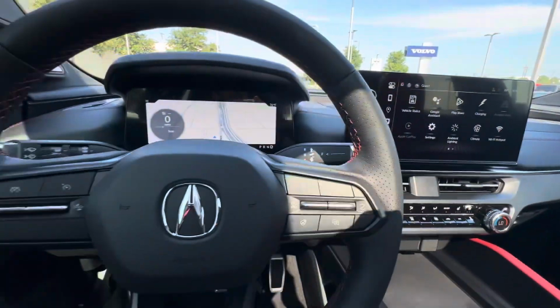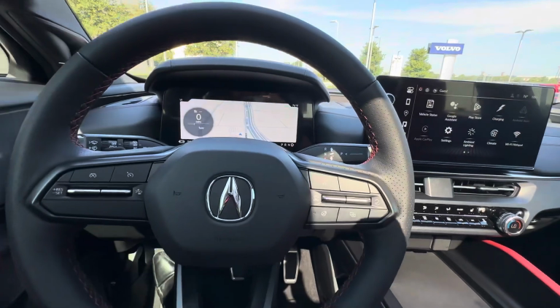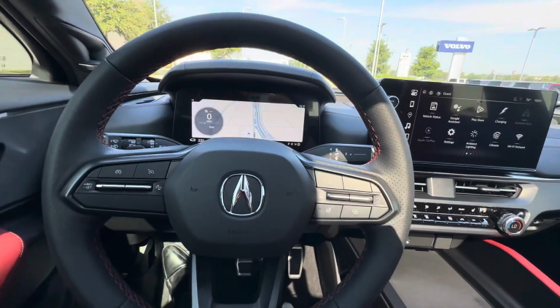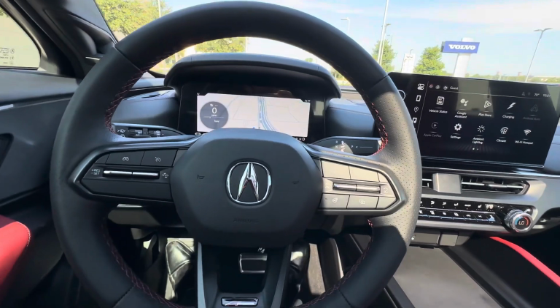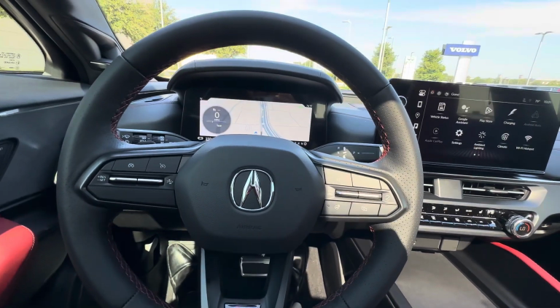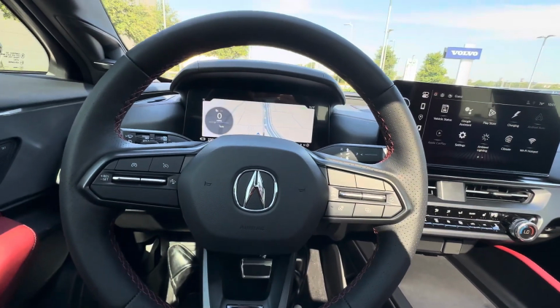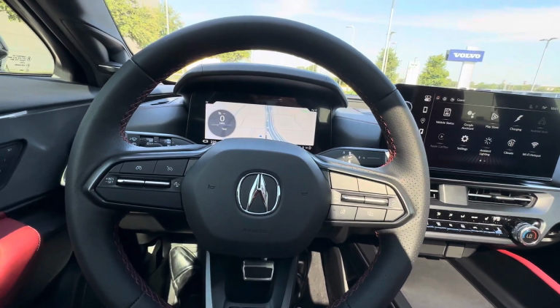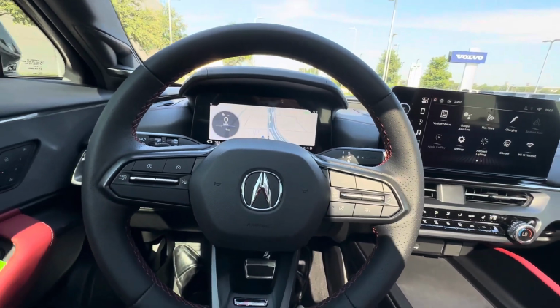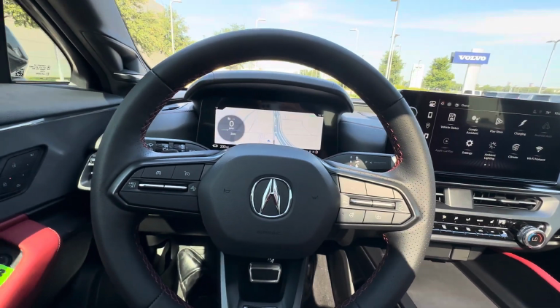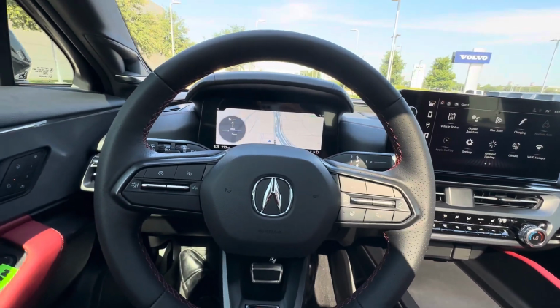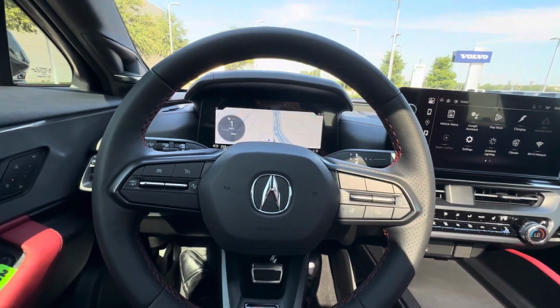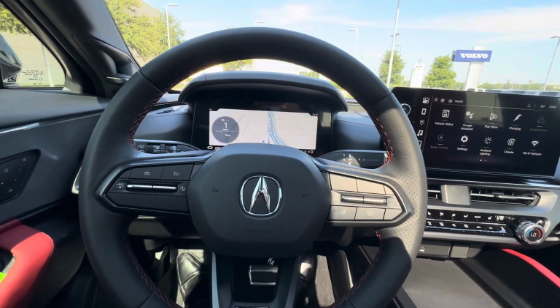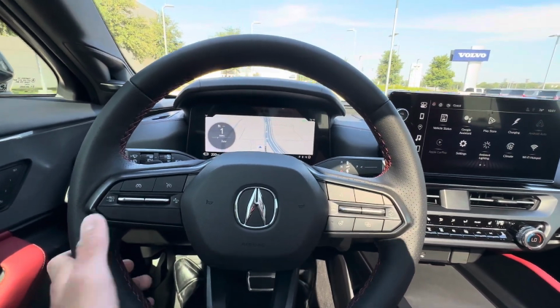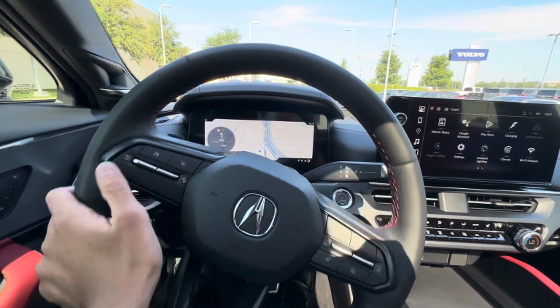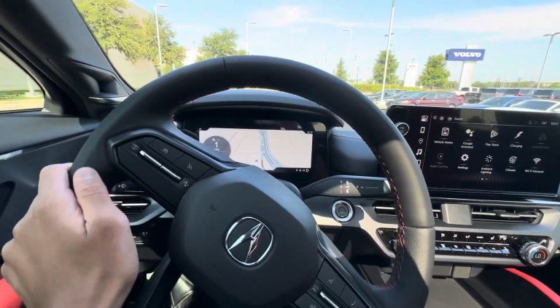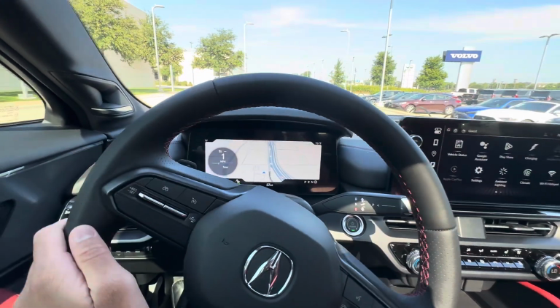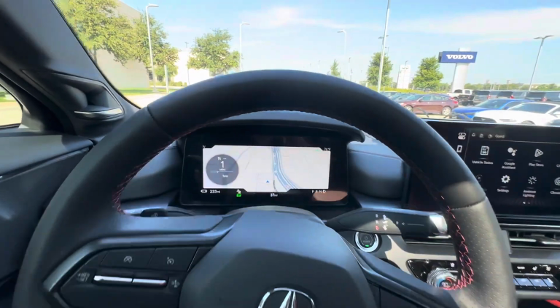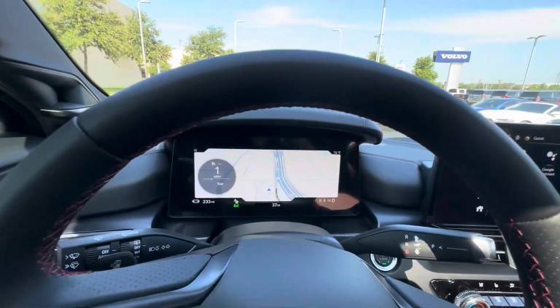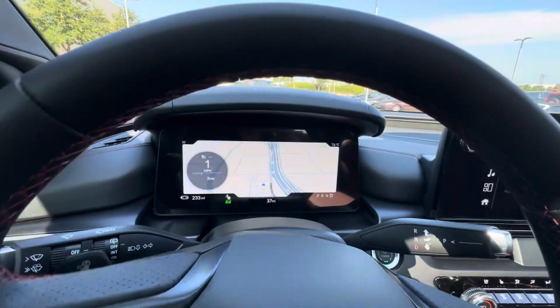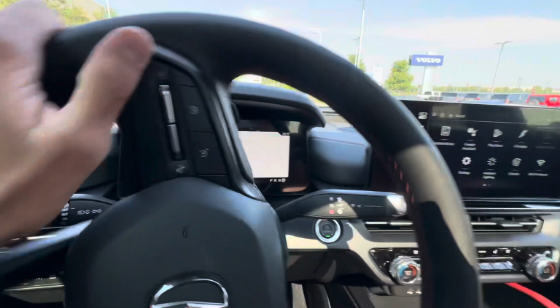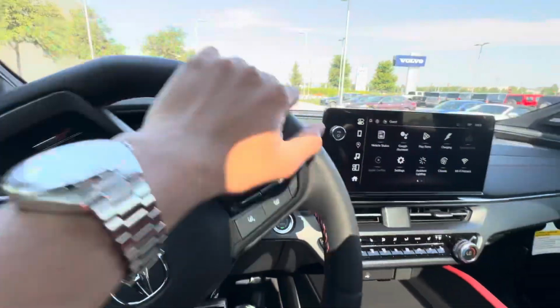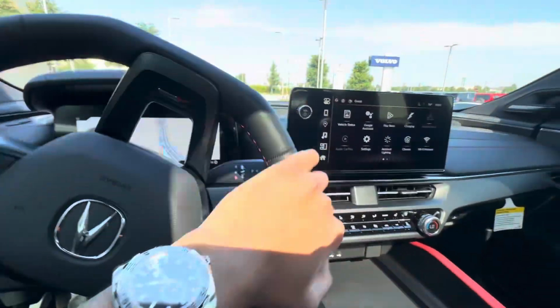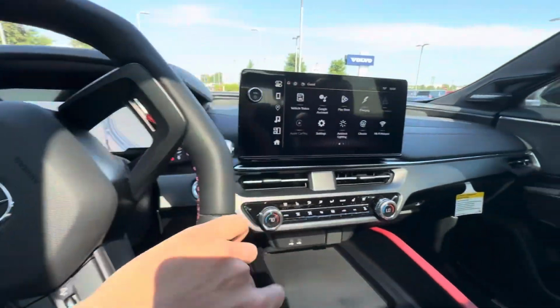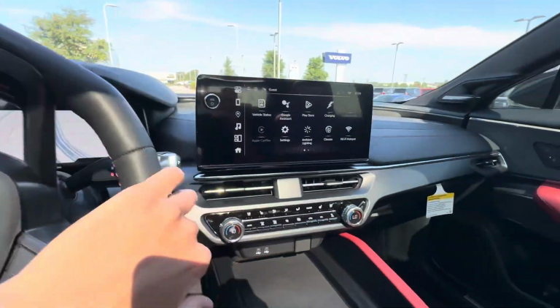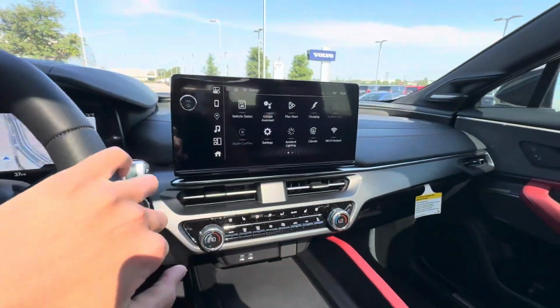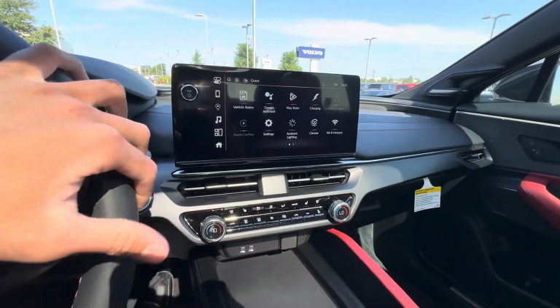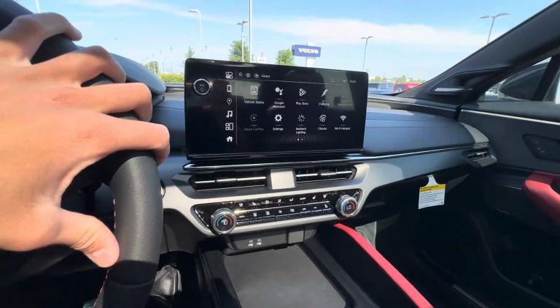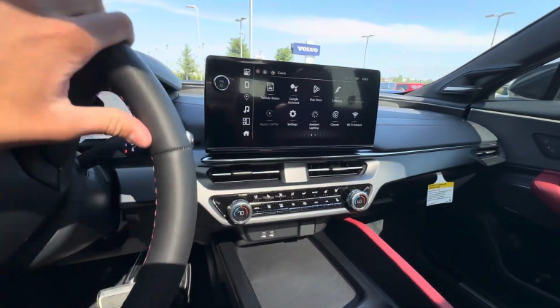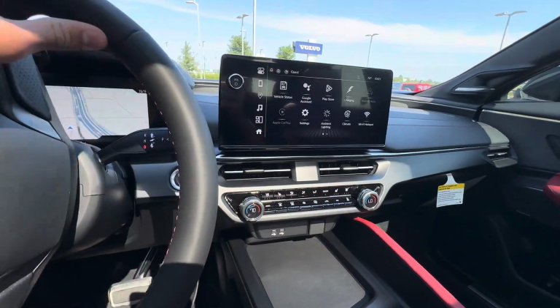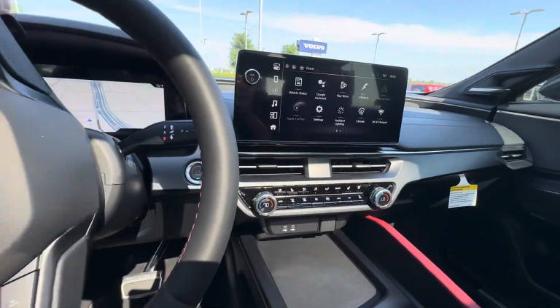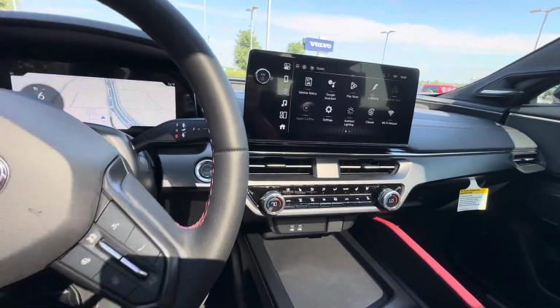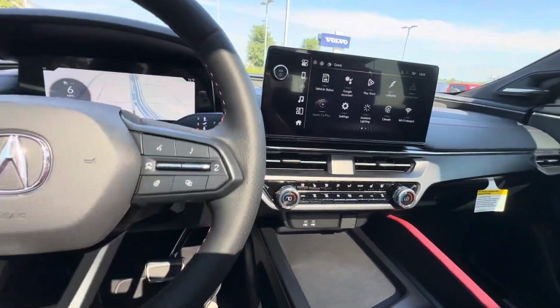You have wireless Apple CarPlay and Android Auto connectivity in this vehicle, a full digital gauge cluster as you can see over there, and heated and ventilated front seats.